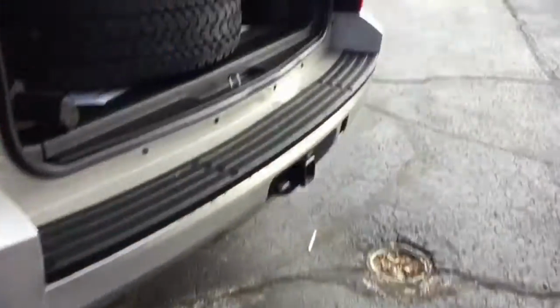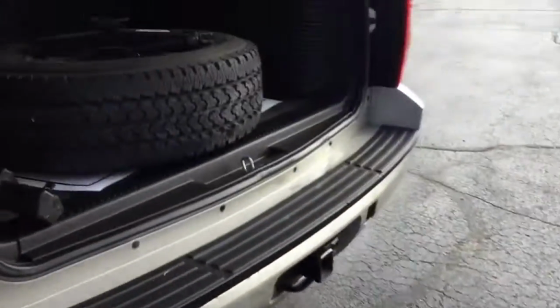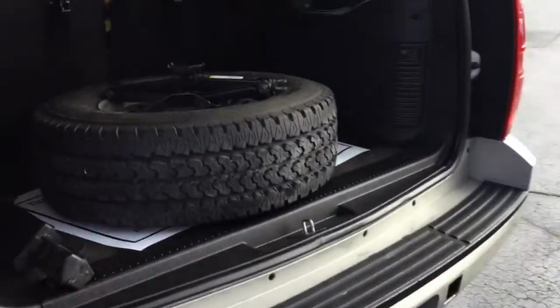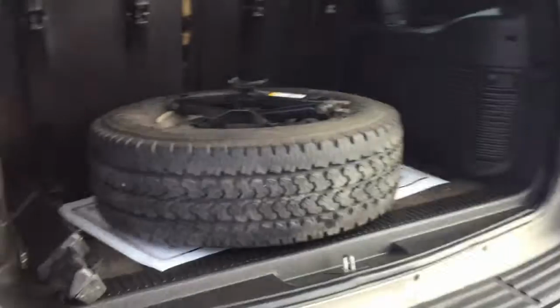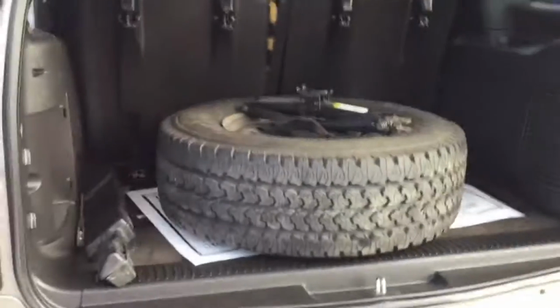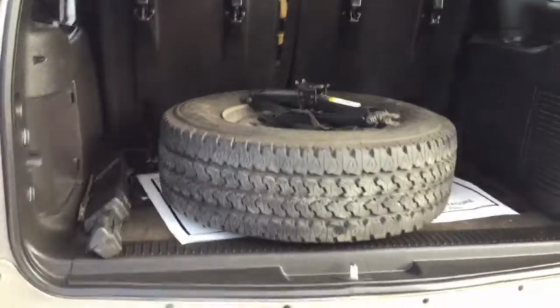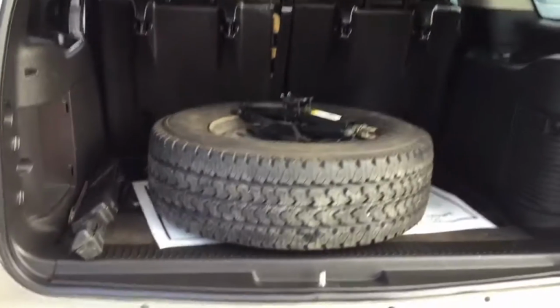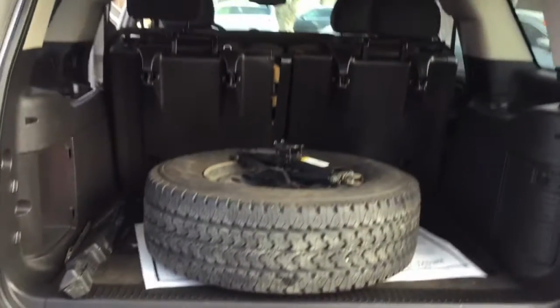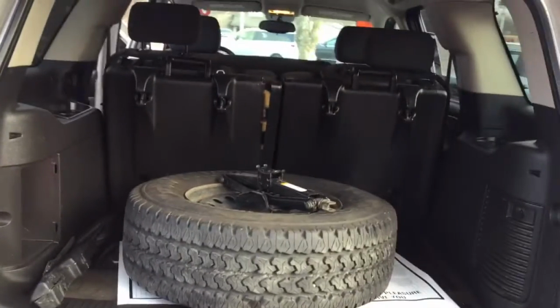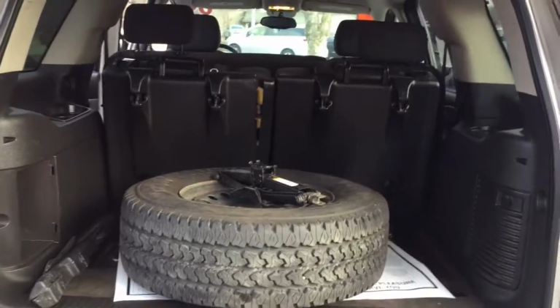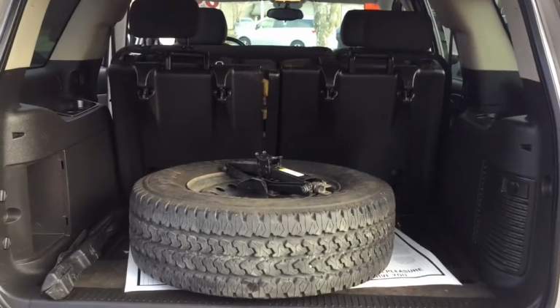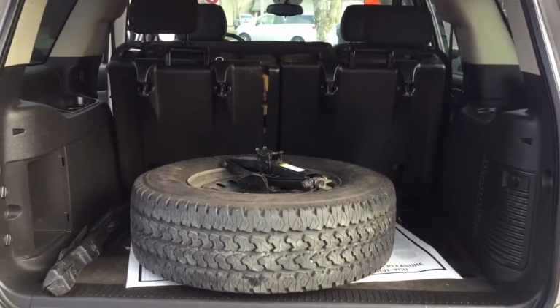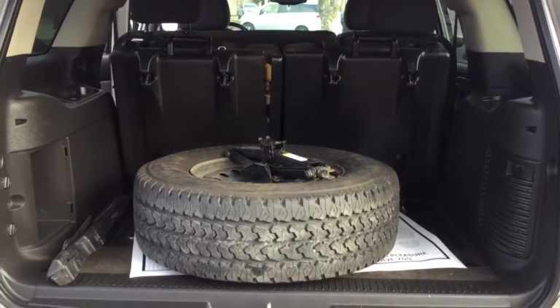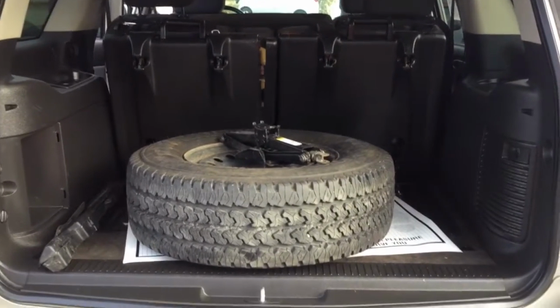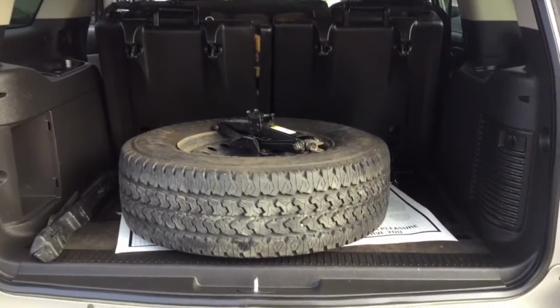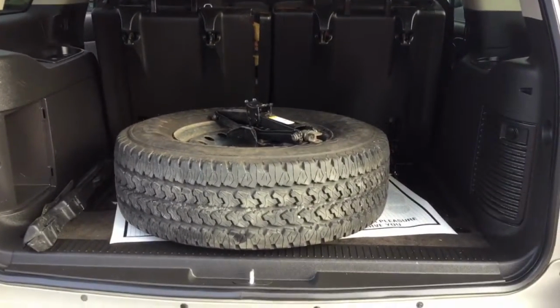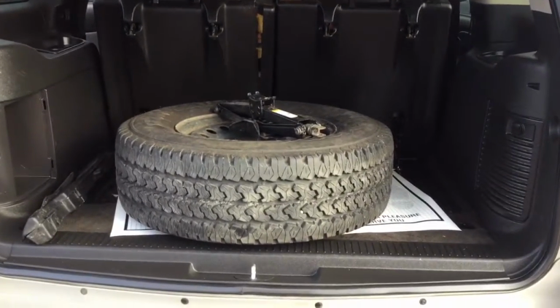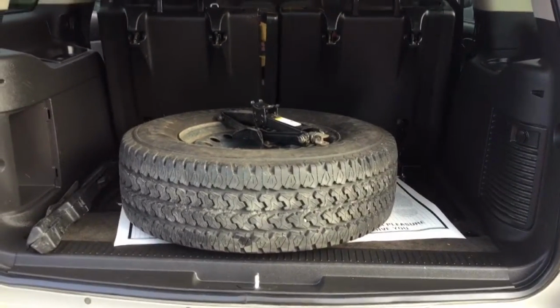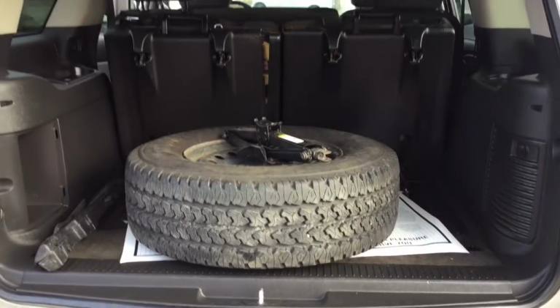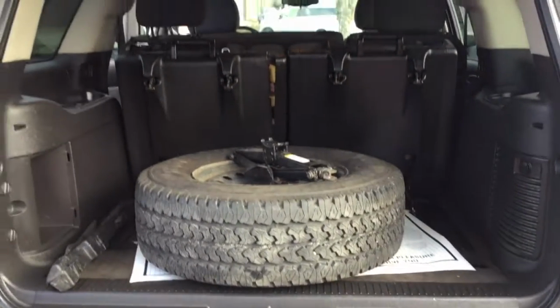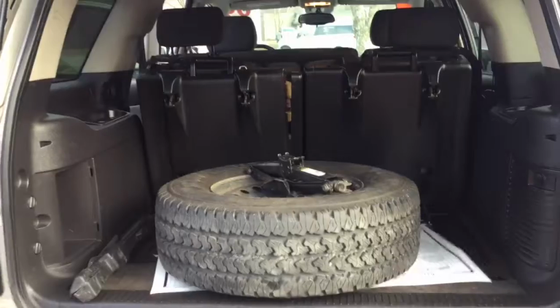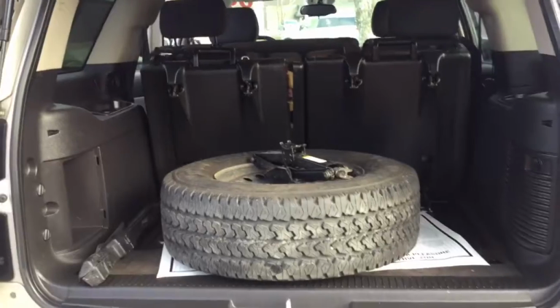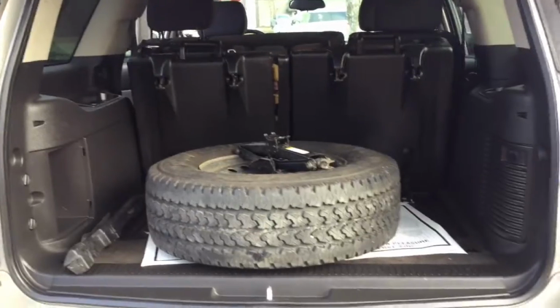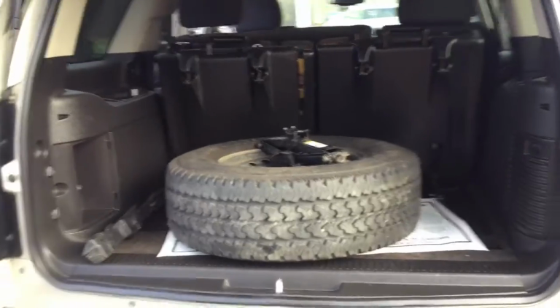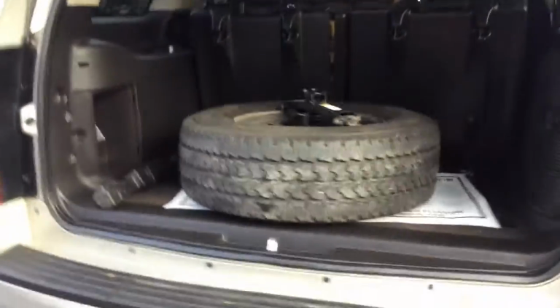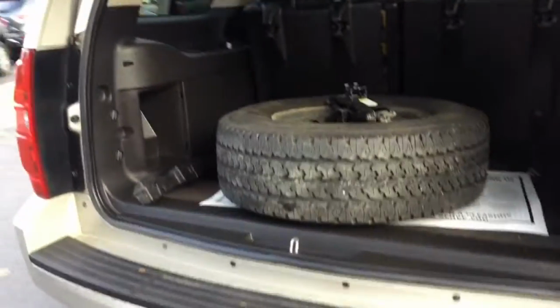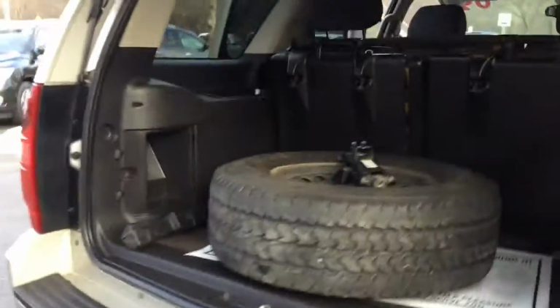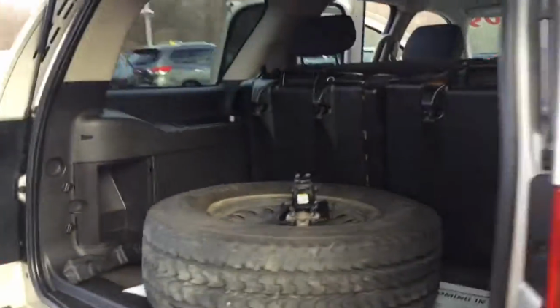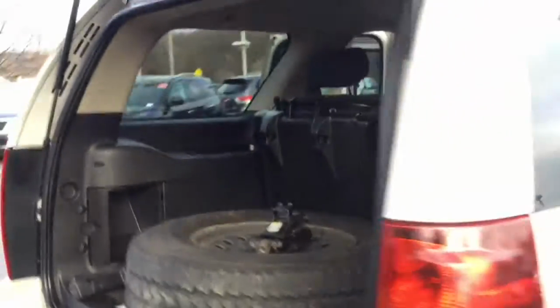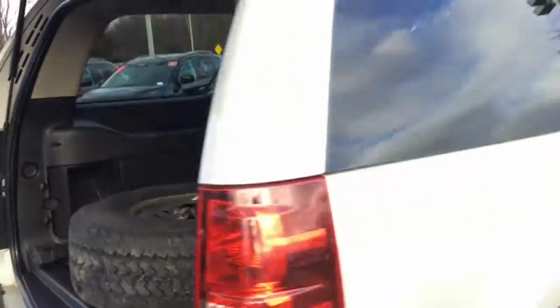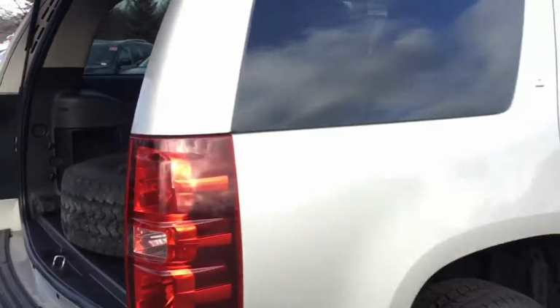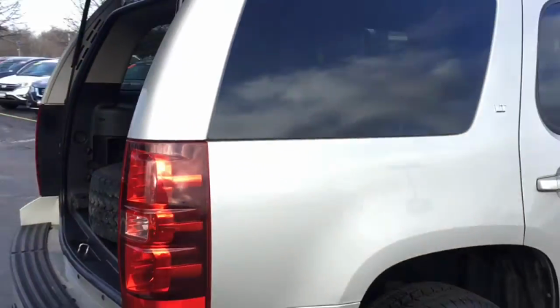You also get a spare tire with this vehicle which is an awesome deal. With your second and third rows folded up, you have plenty of room to pack, store, and travel with whatever you need.